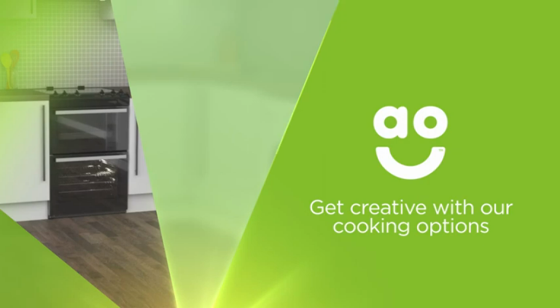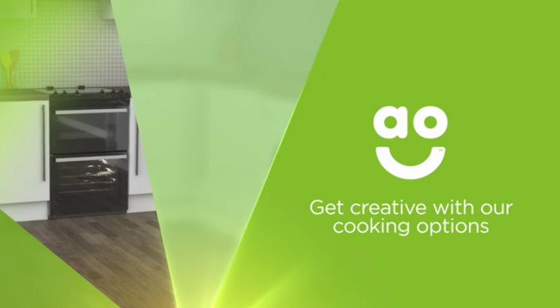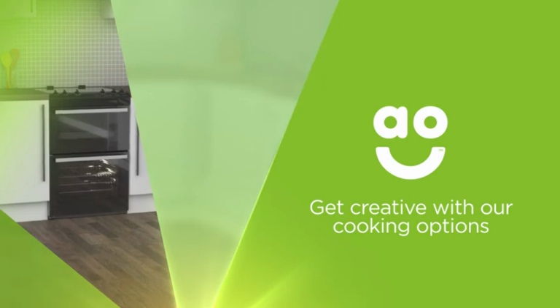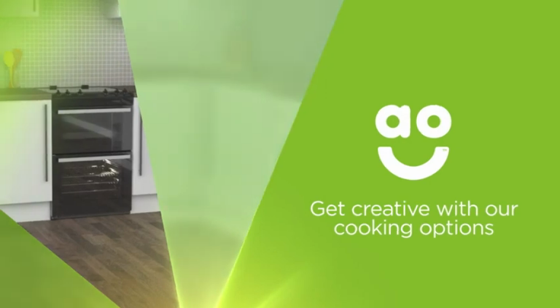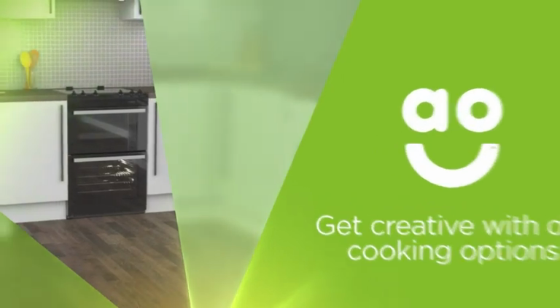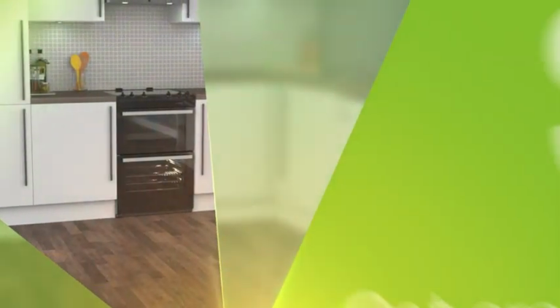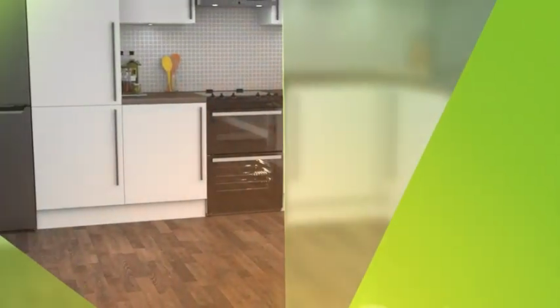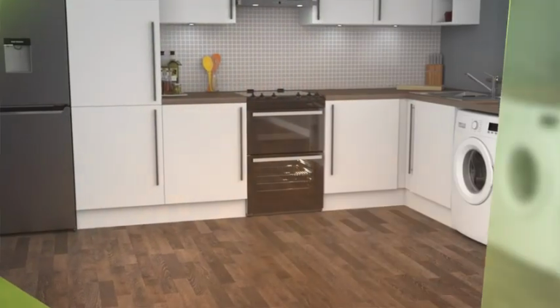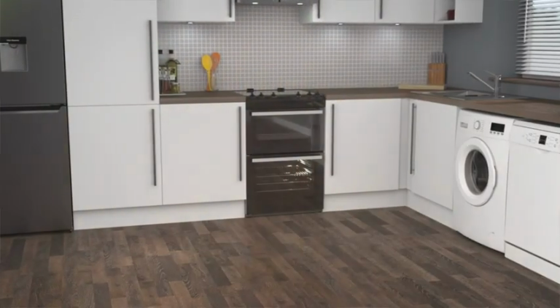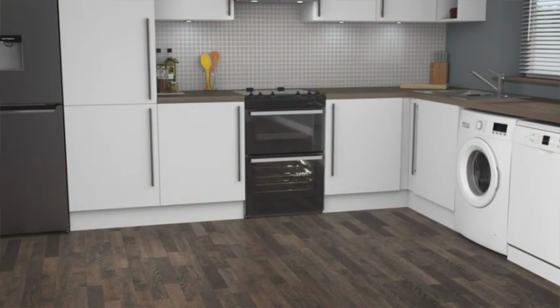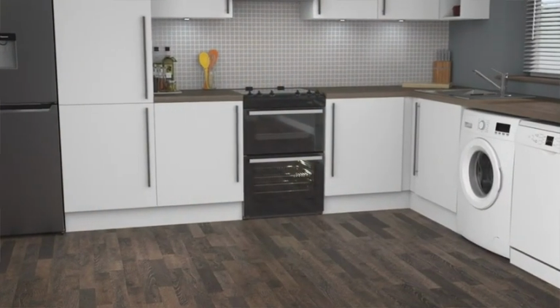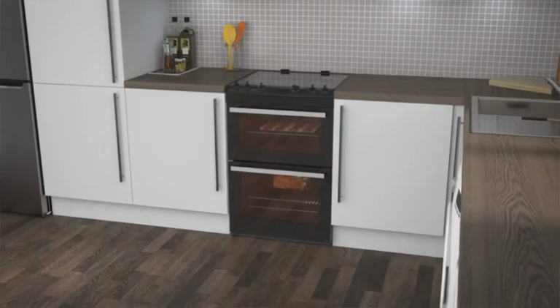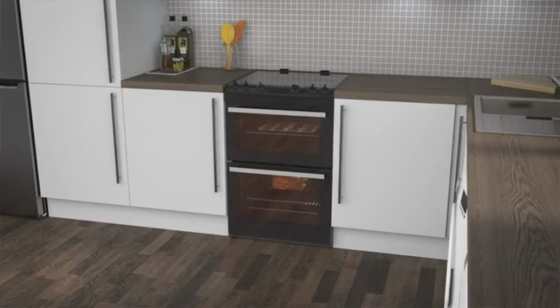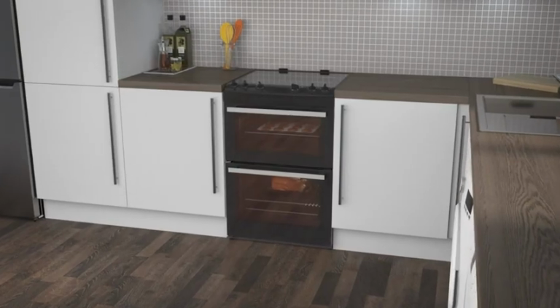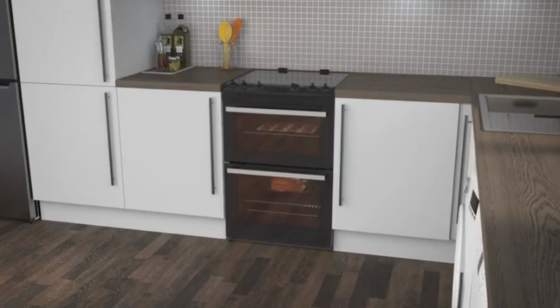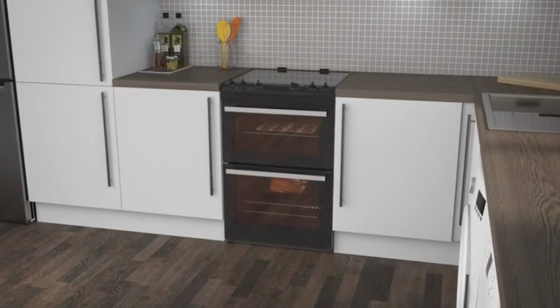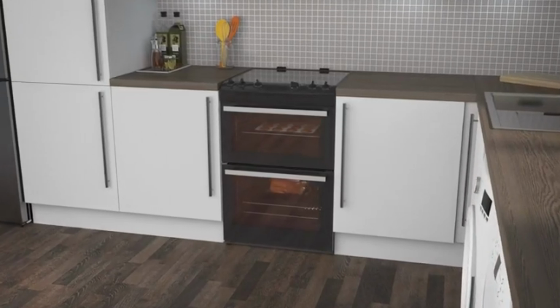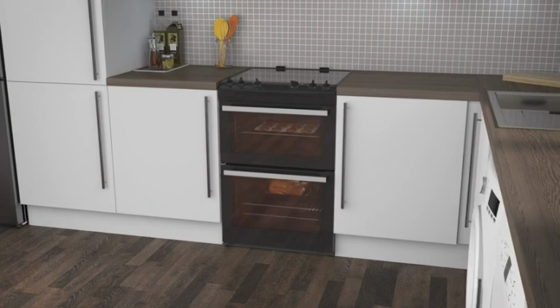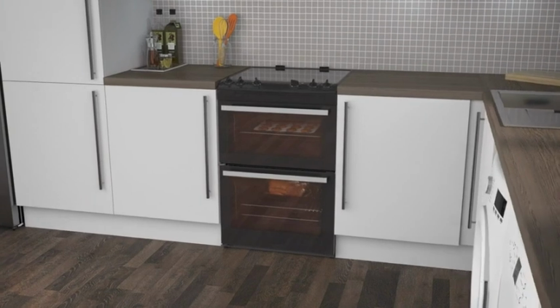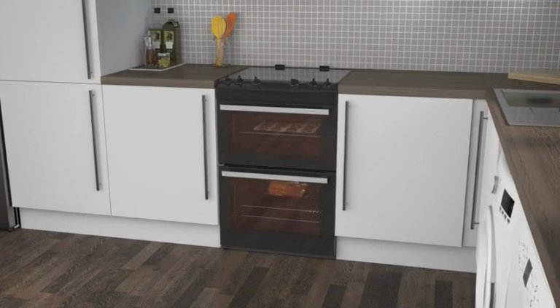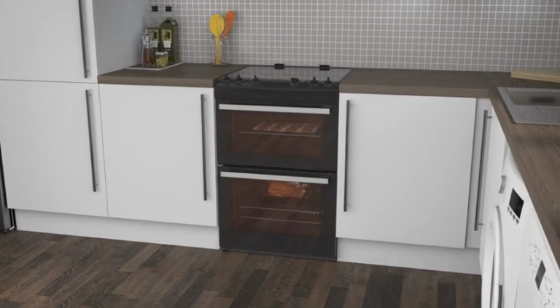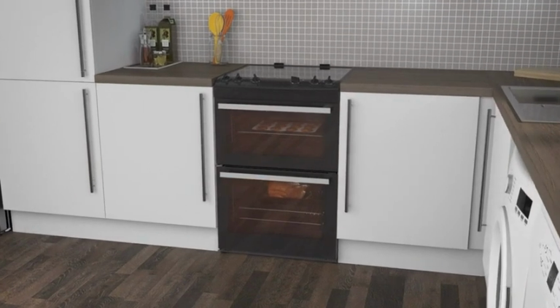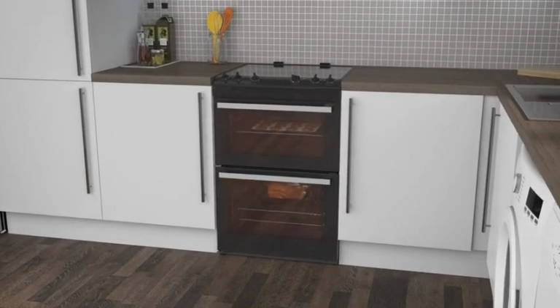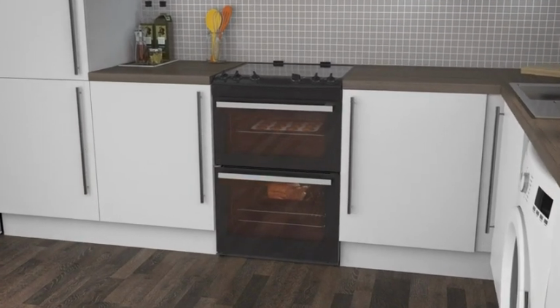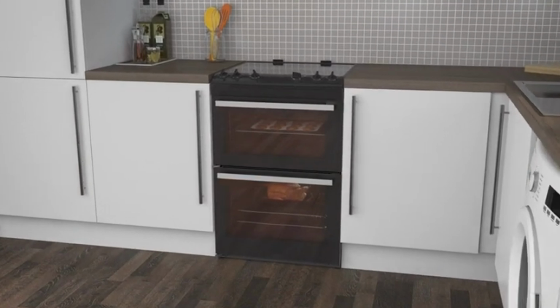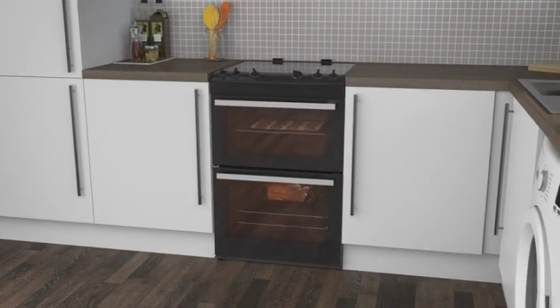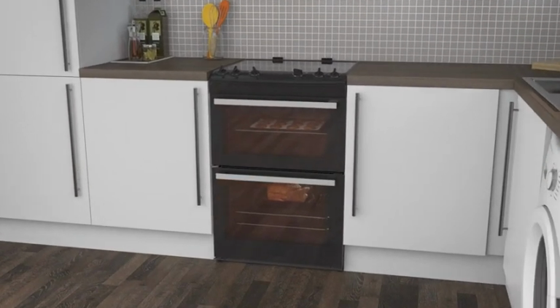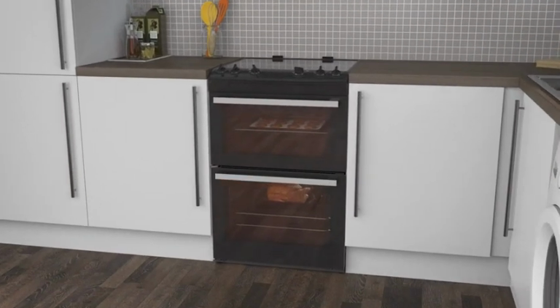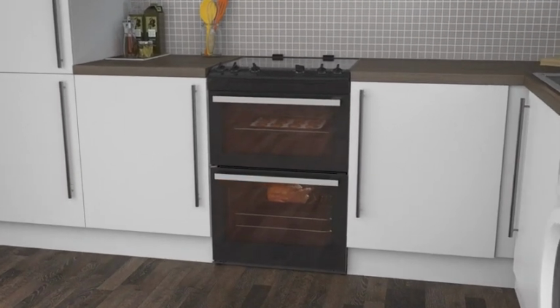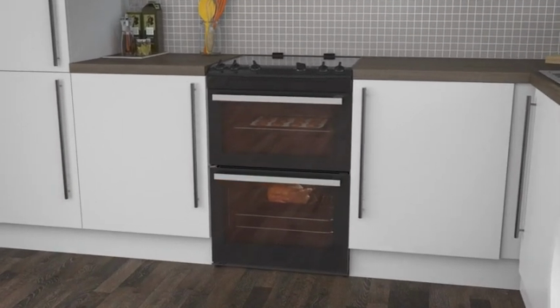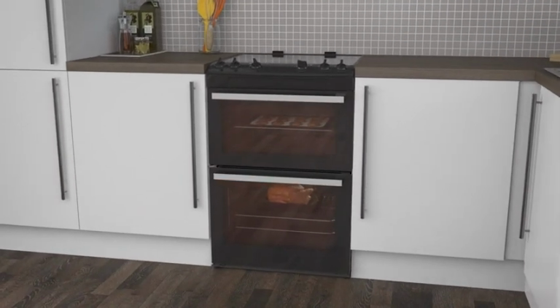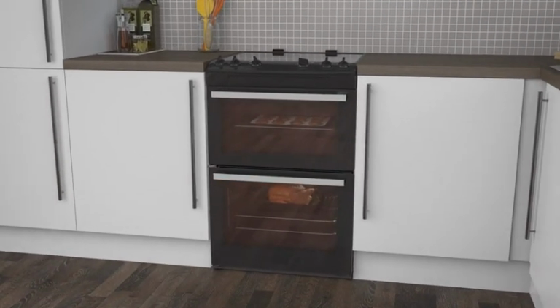Get creative in the kitchen with our guide to cookers. Rustle up a family feast with a double oven cooker. With two ovens in one model, there's plenty of space.